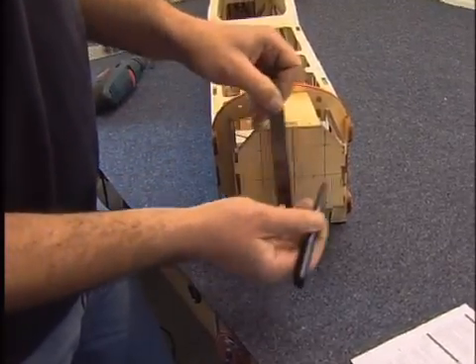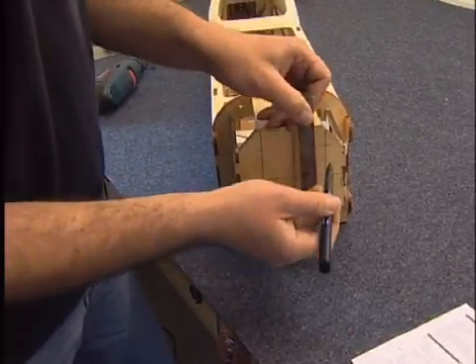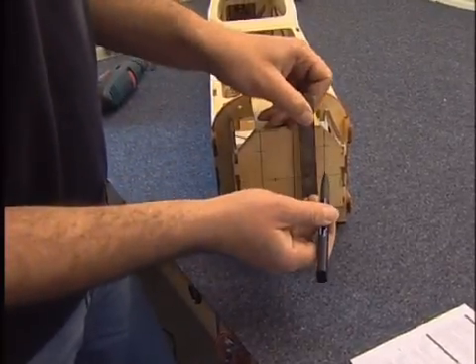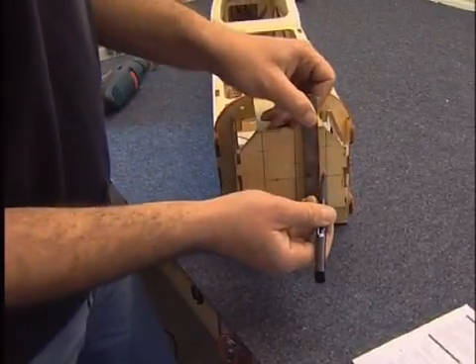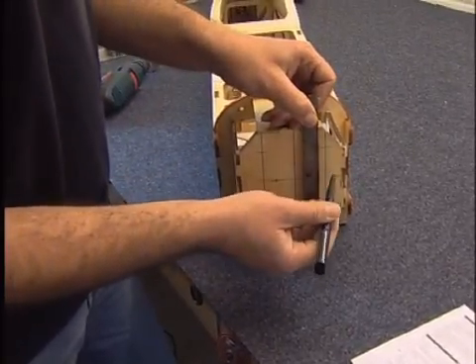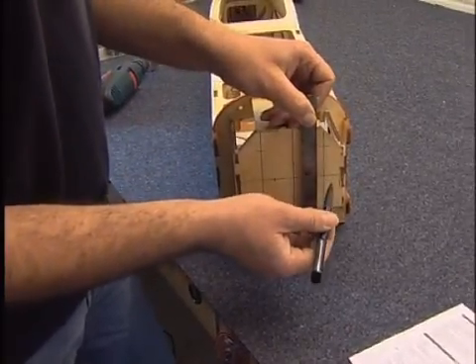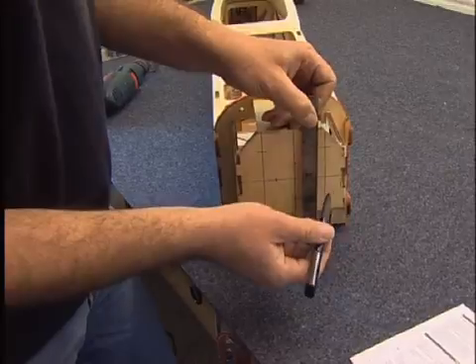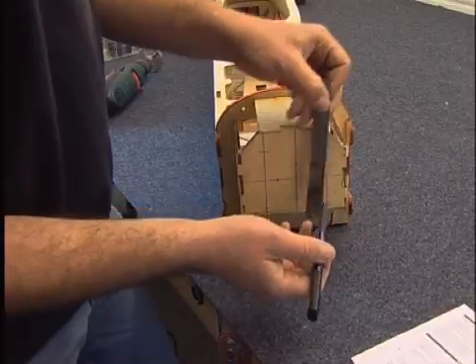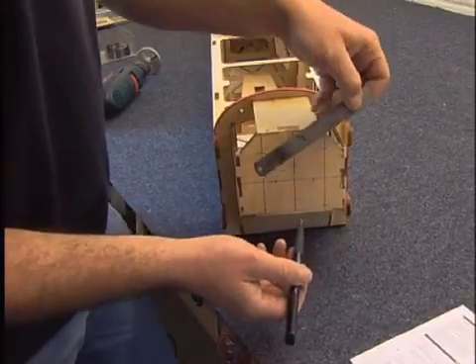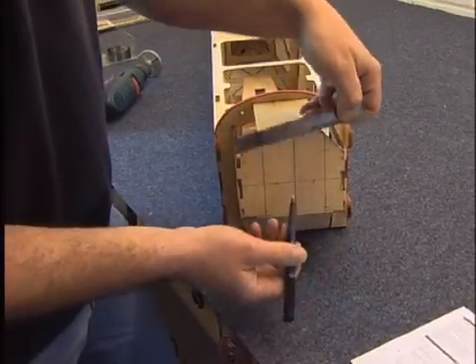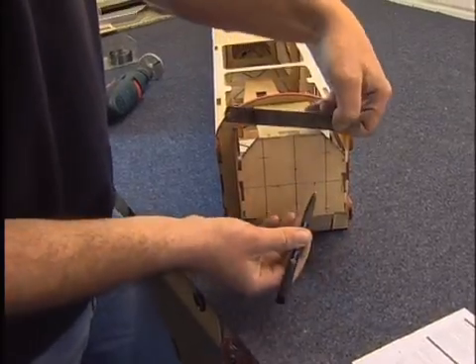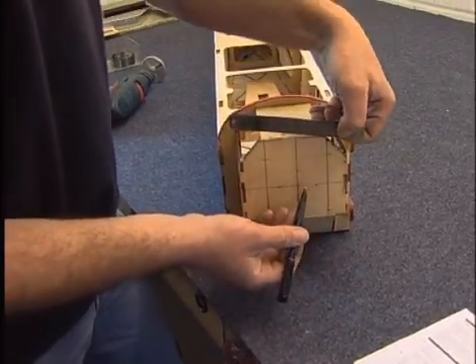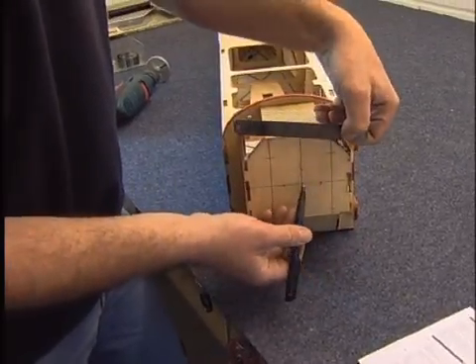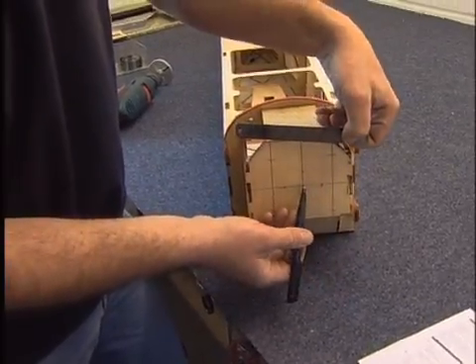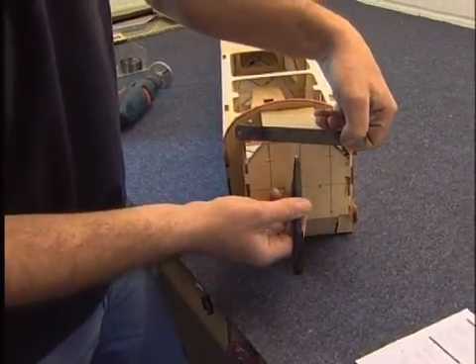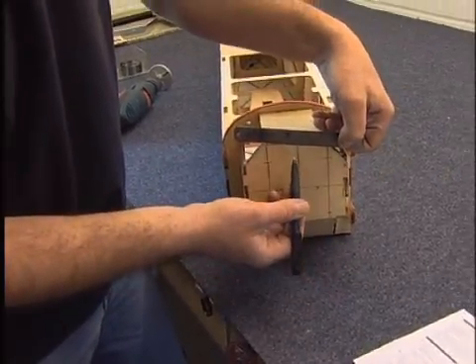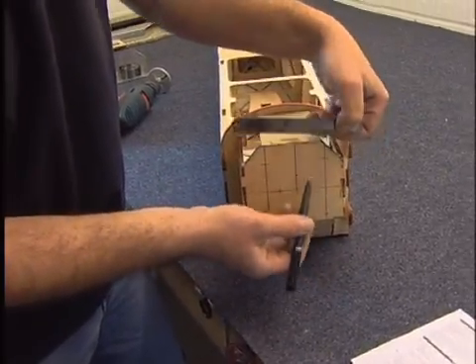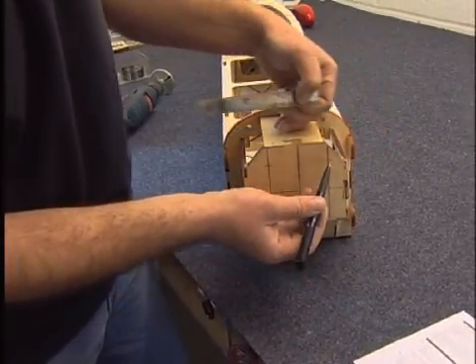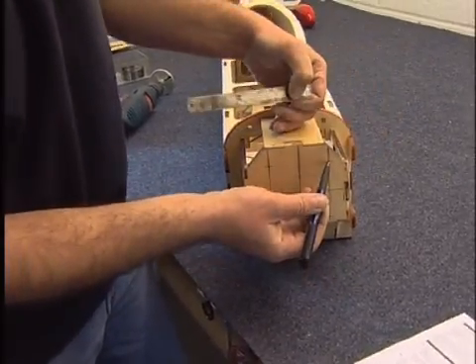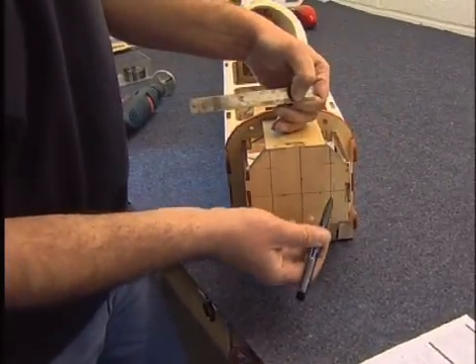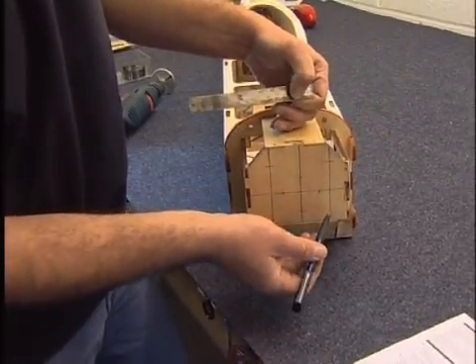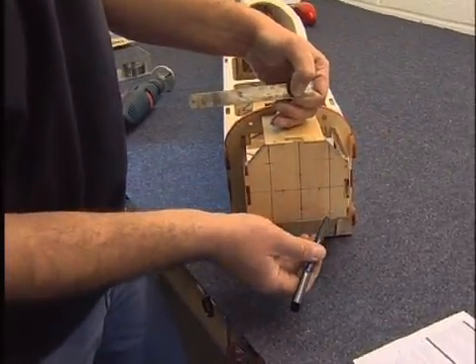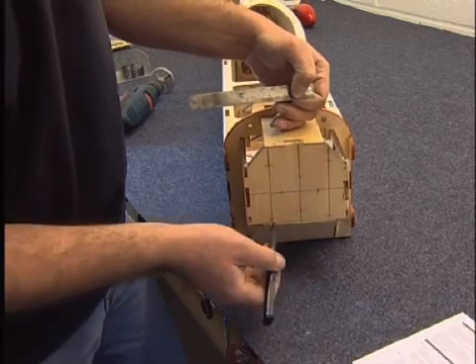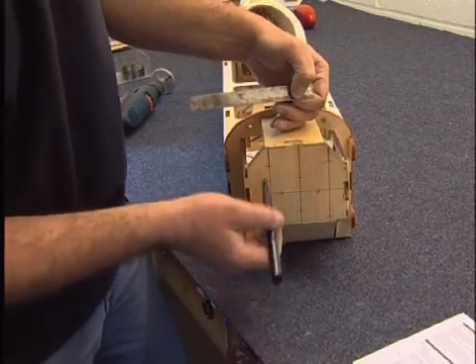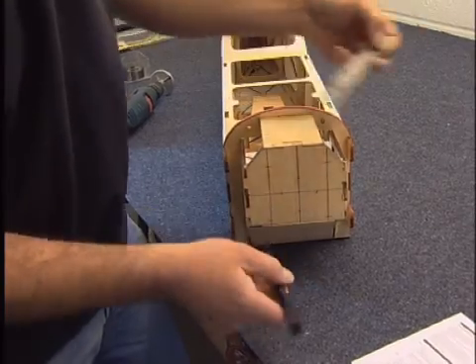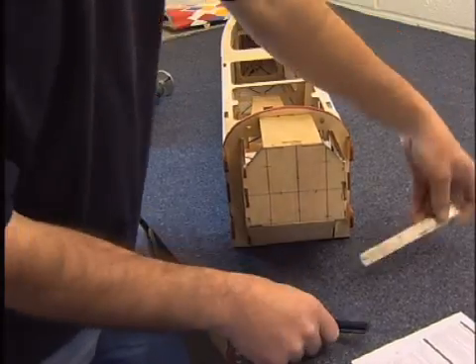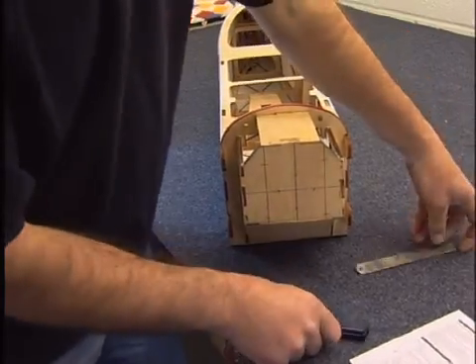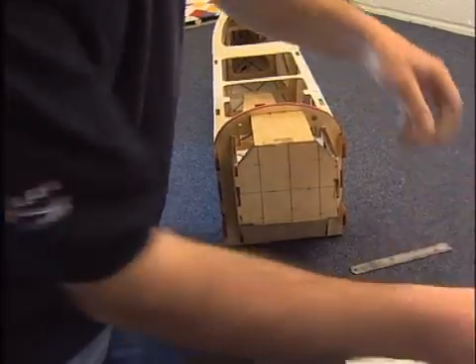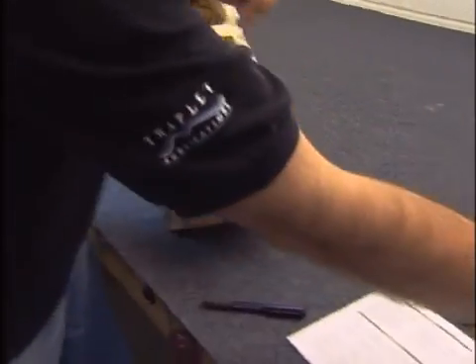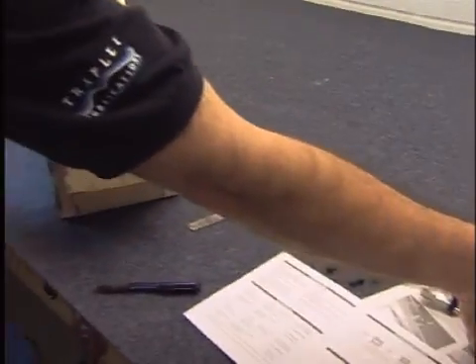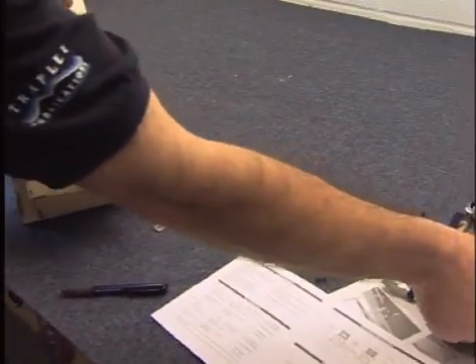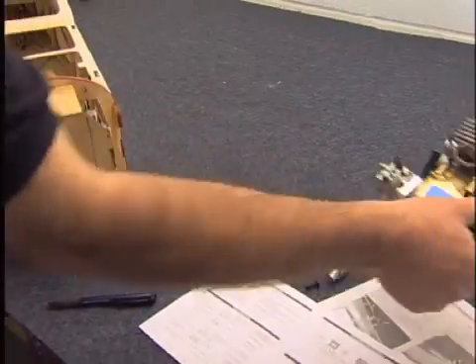39mm out the other side and then basically 39mm up, and that's given me the four mounting points for the engine itself.